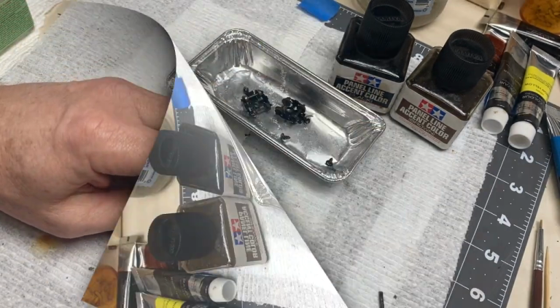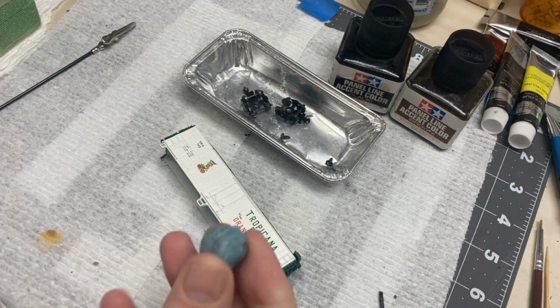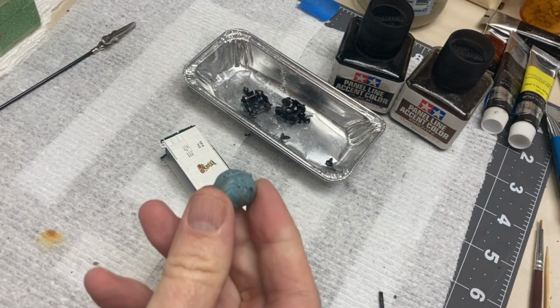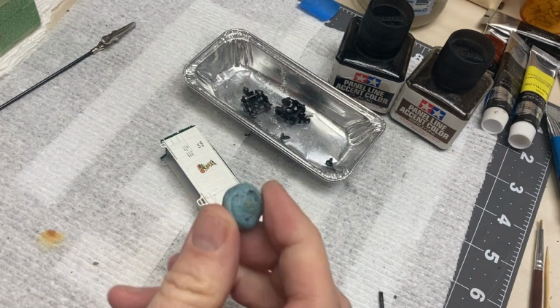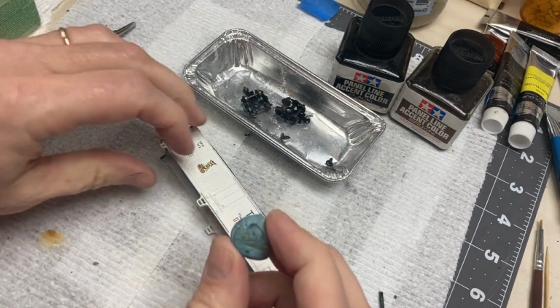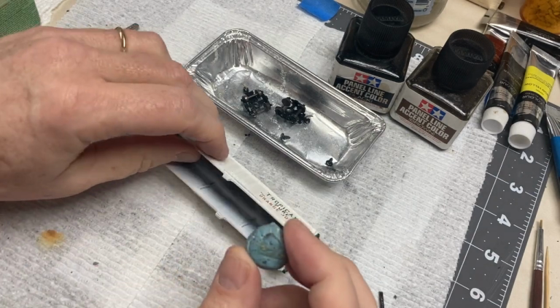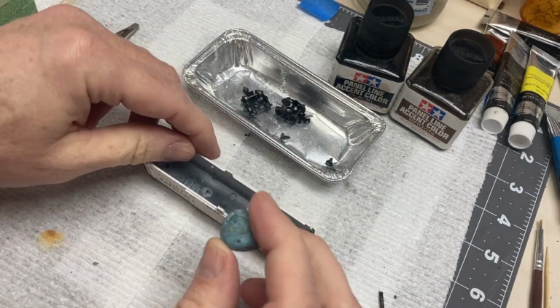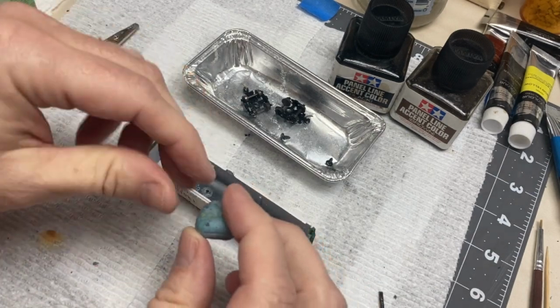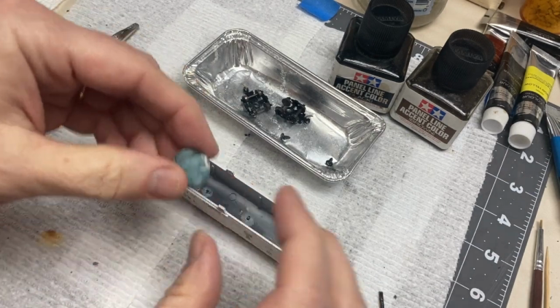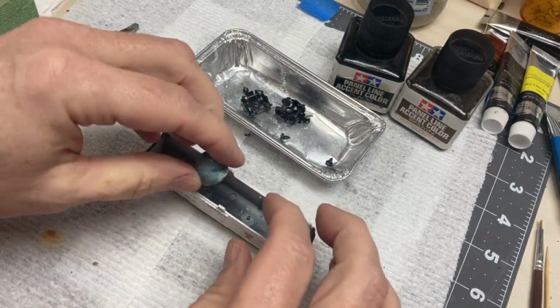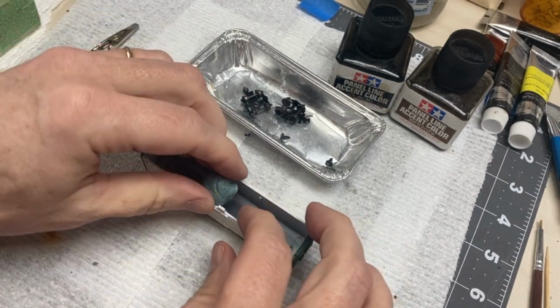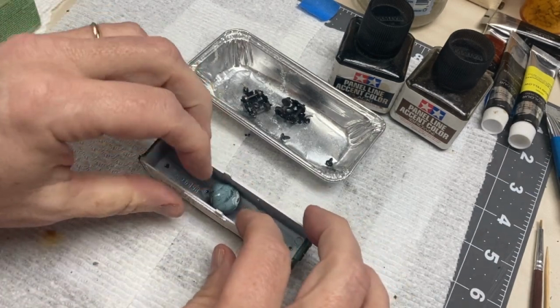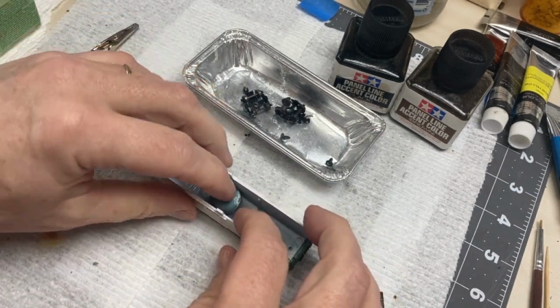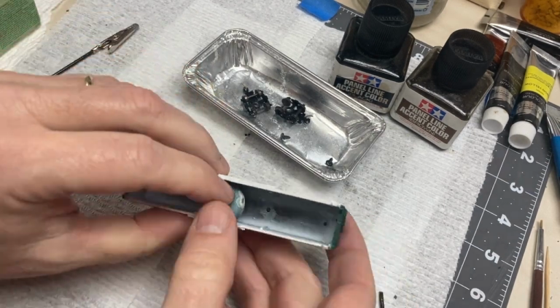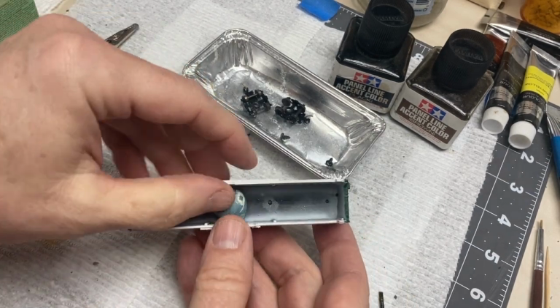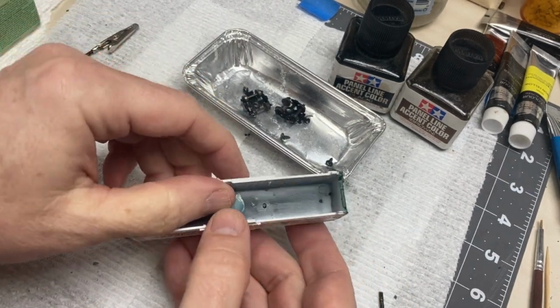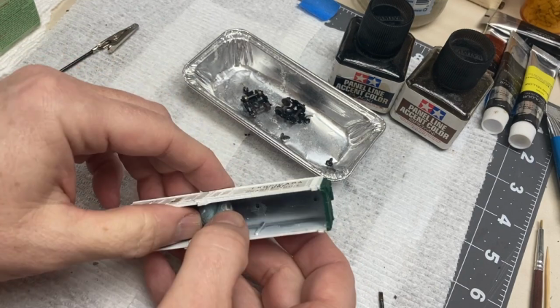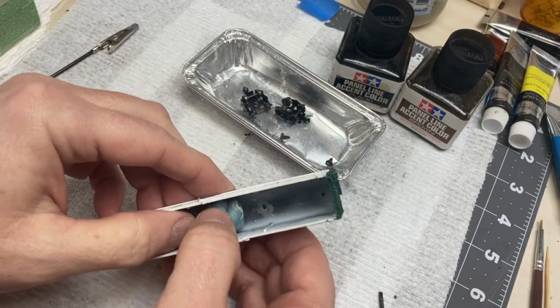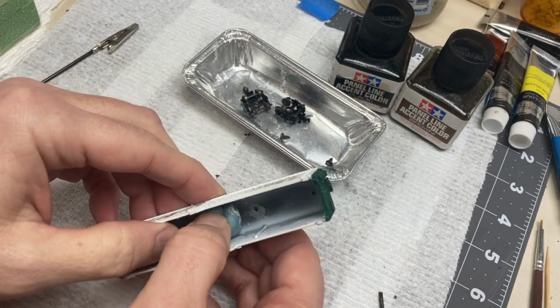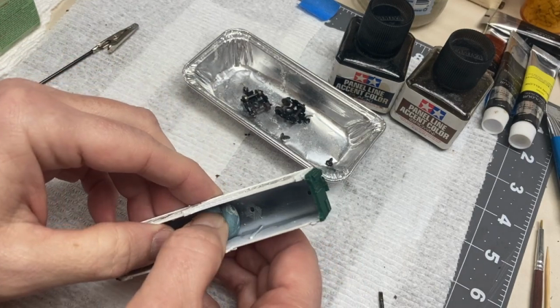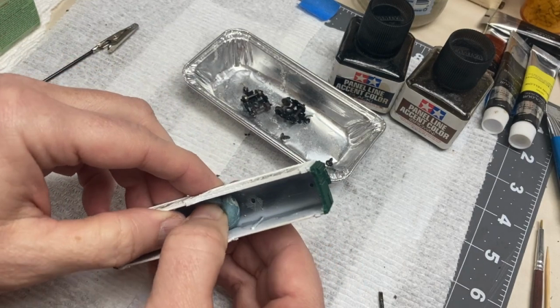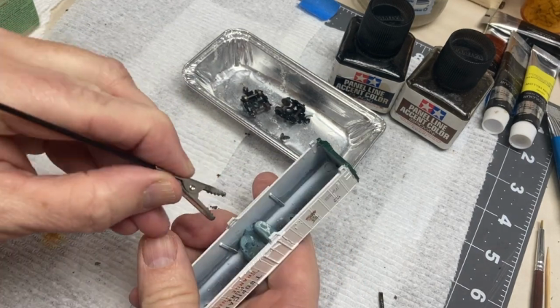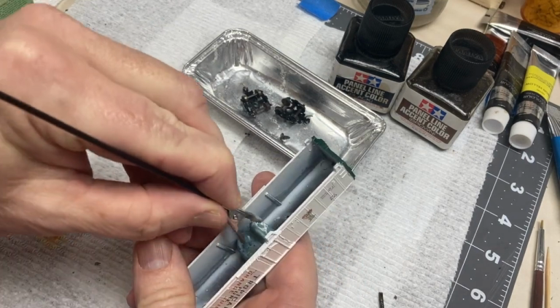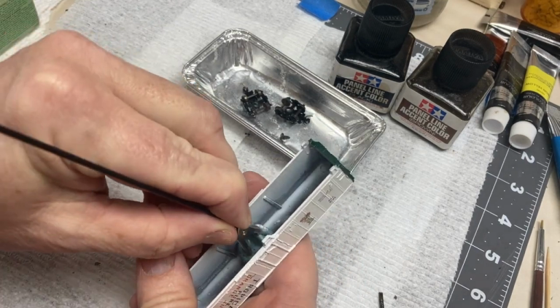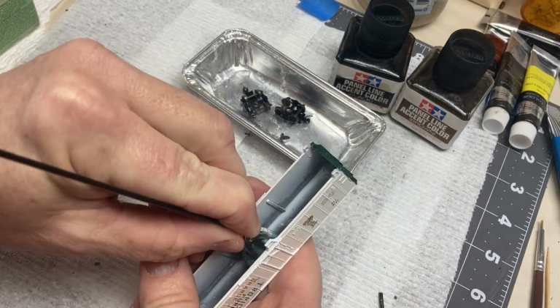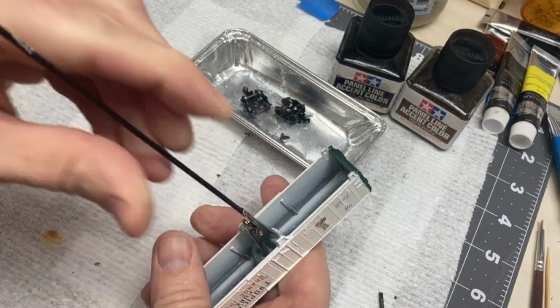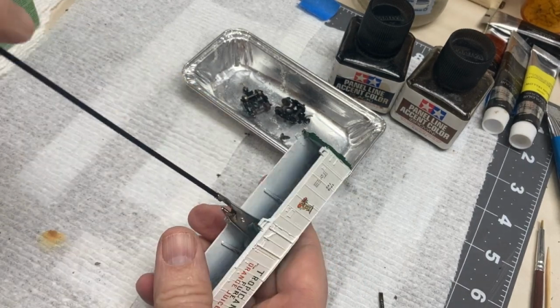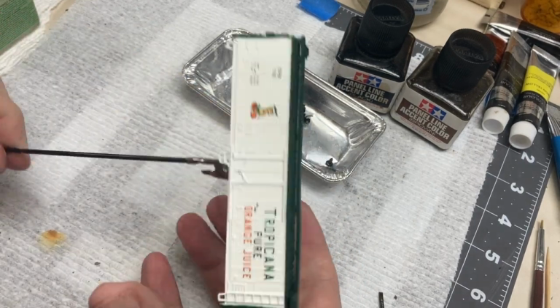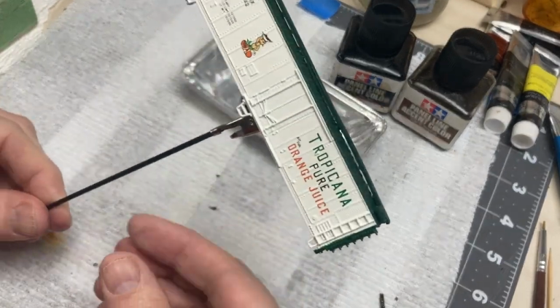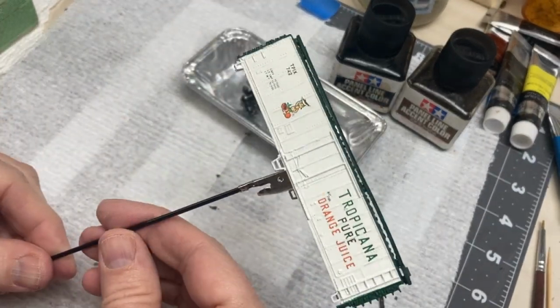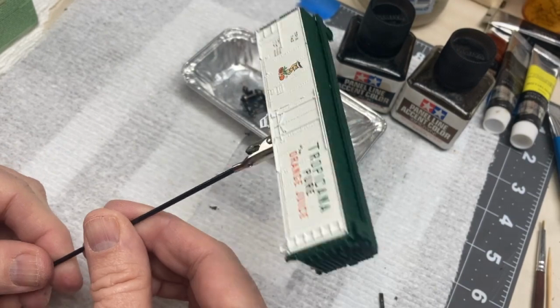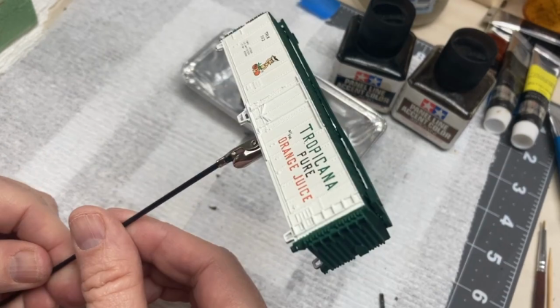I also highly recommend you find a way to hold the parts without touching them while they dry. I just used a big blob of Blu-Tac pressed into the internal part of the boxcar and used that as a gripping point for the clip.